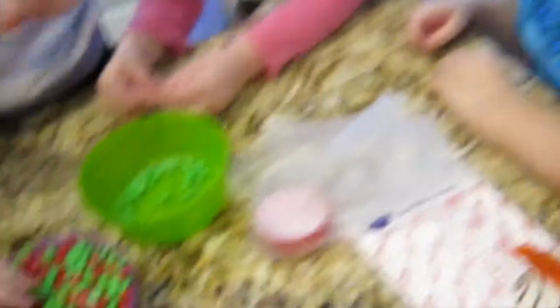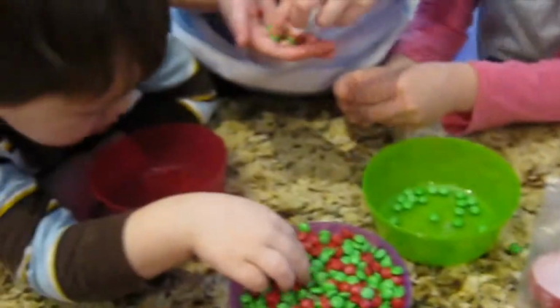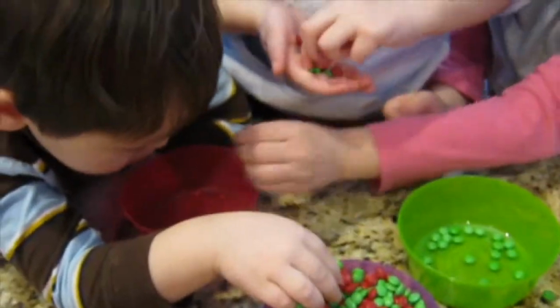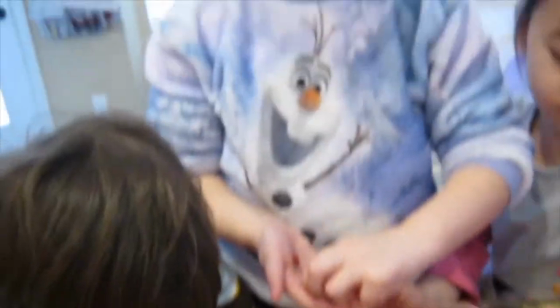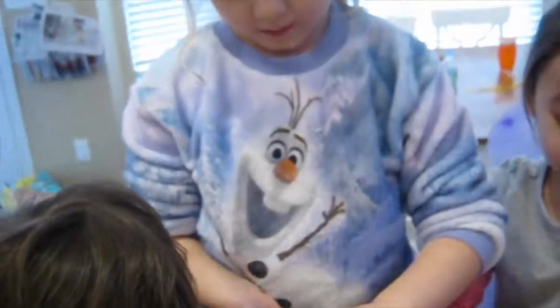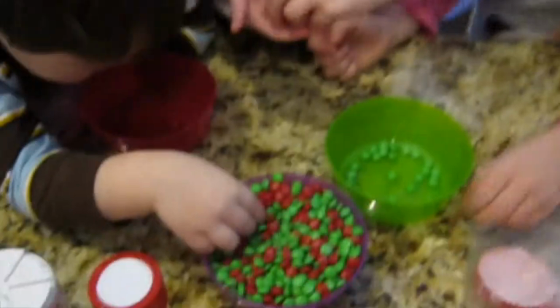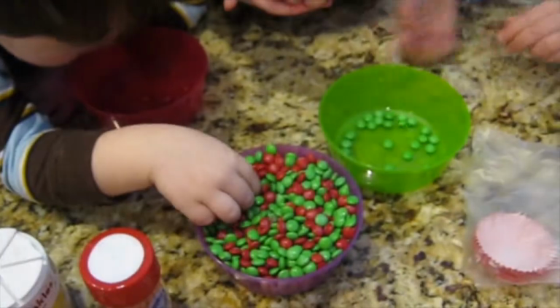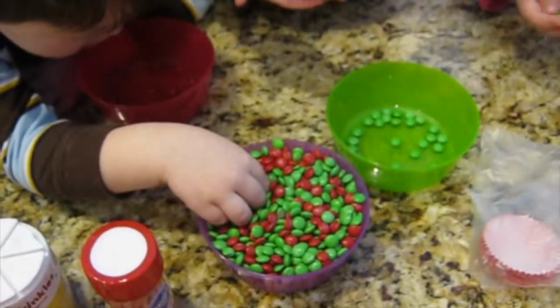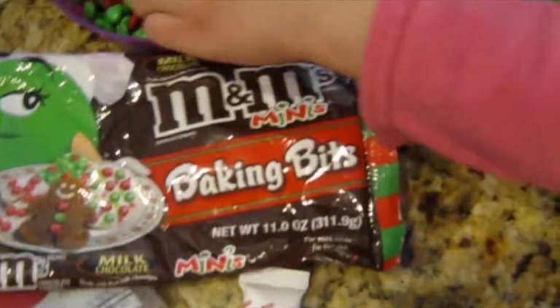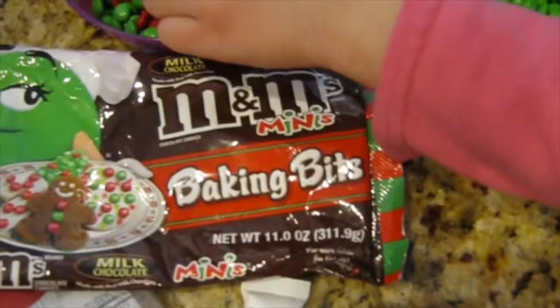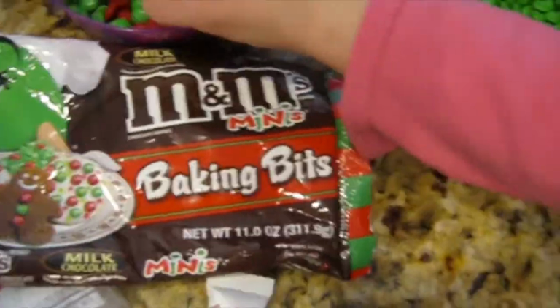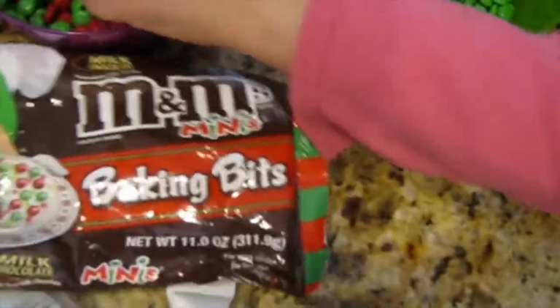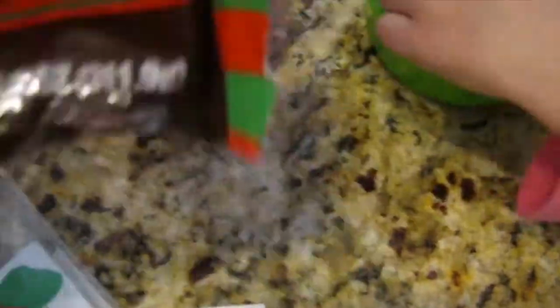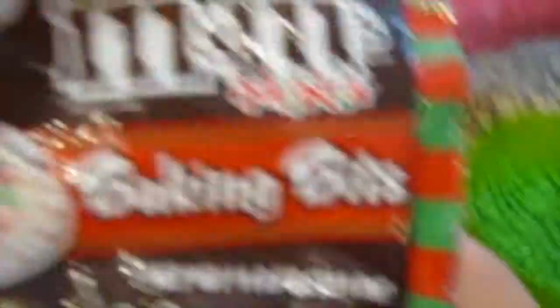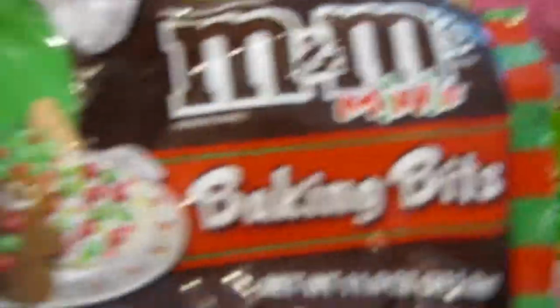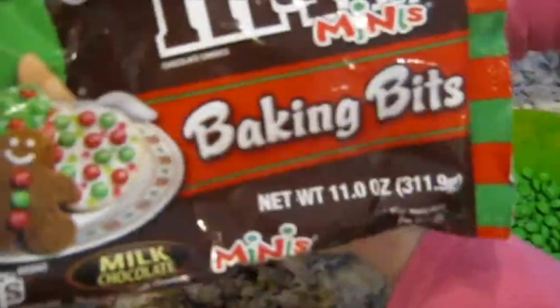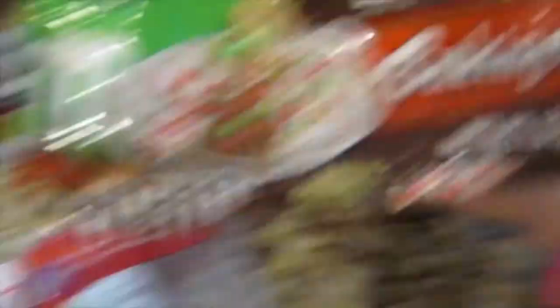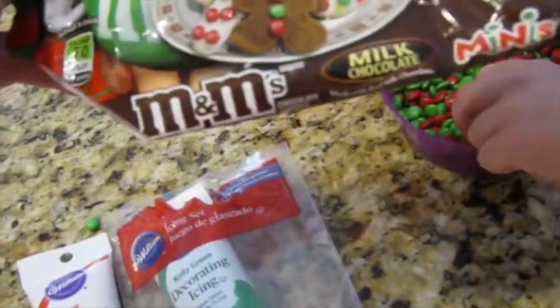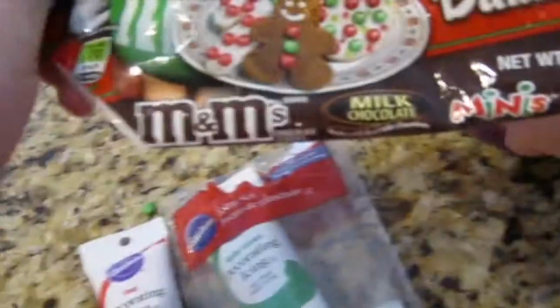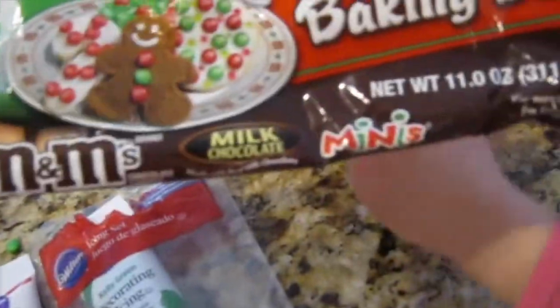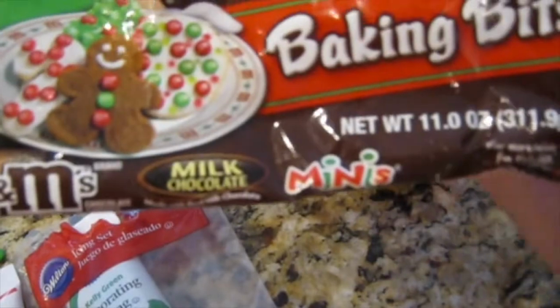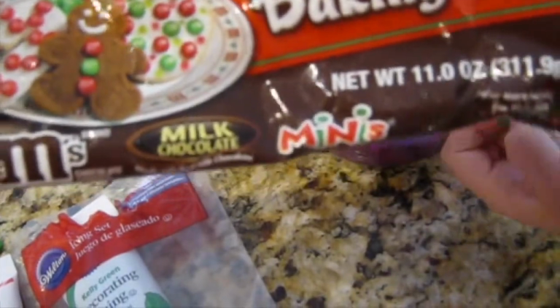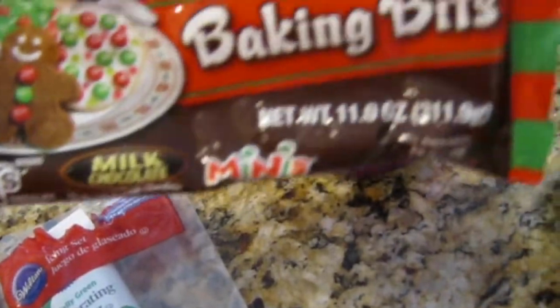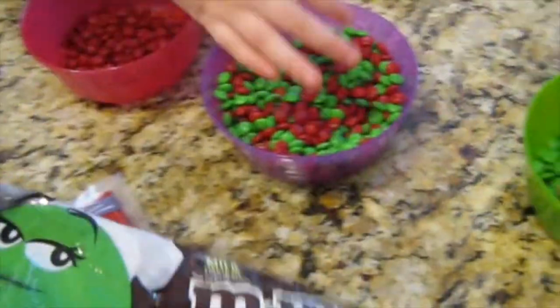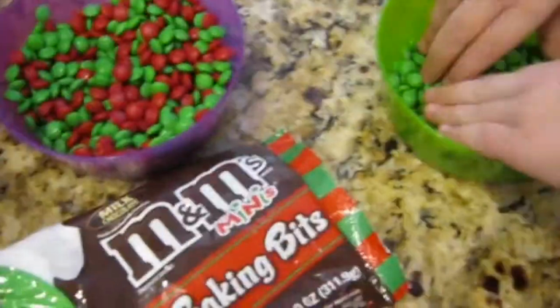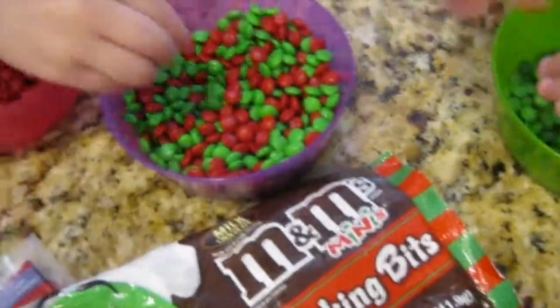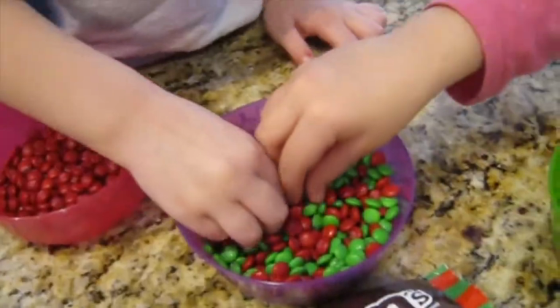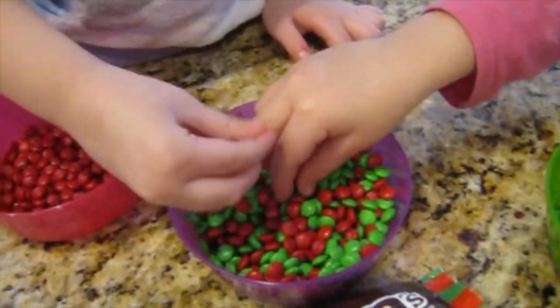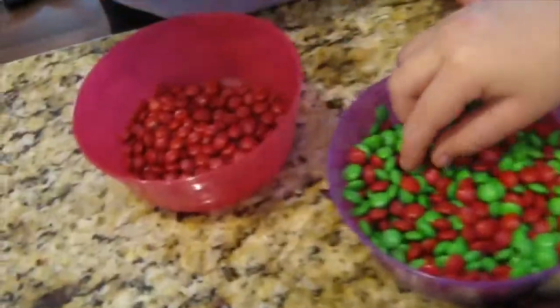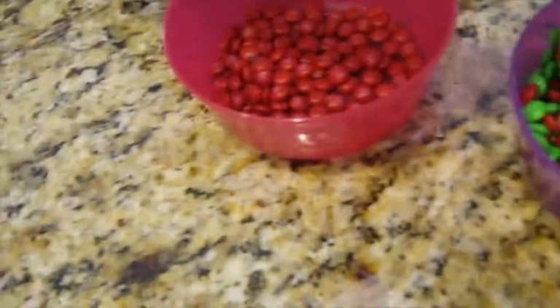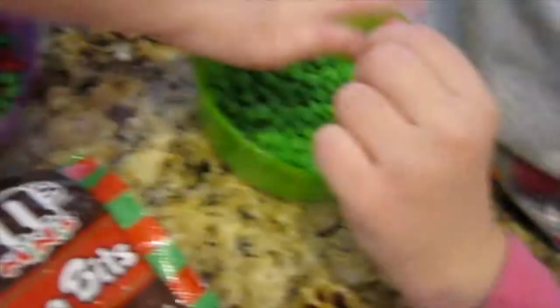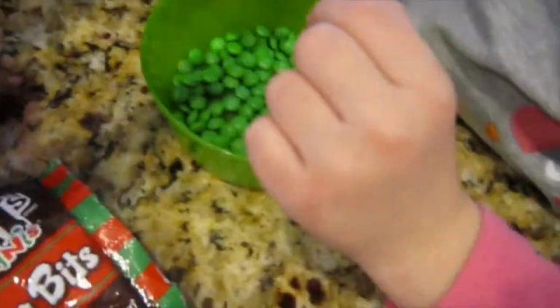Green and red. You see it. And purple. So we got the M&M baking M&Ms for Christmas and that's what the girls are sorting through right now.